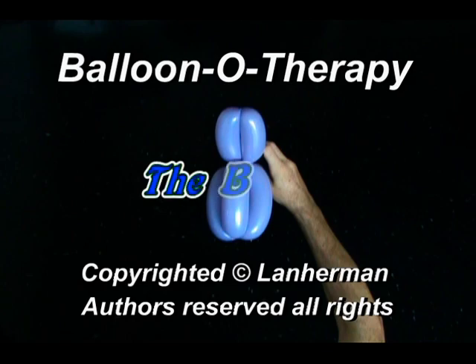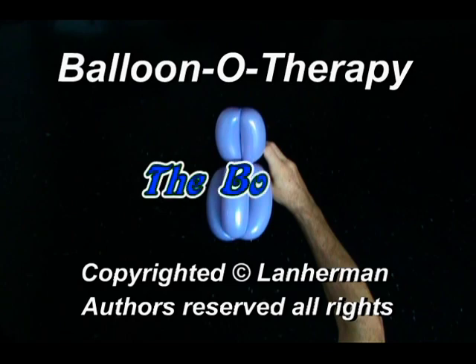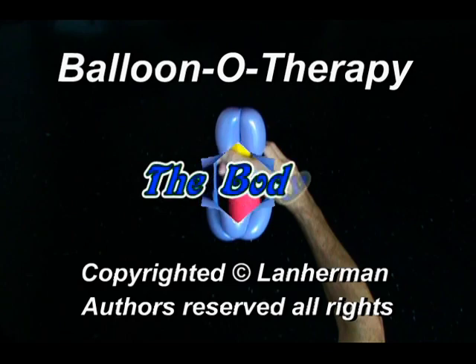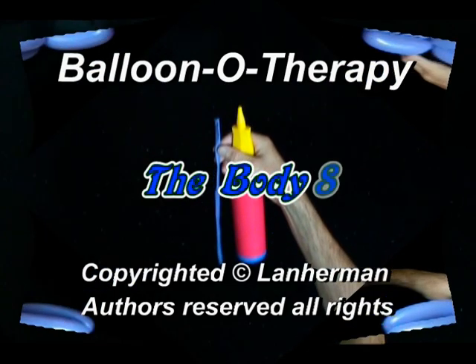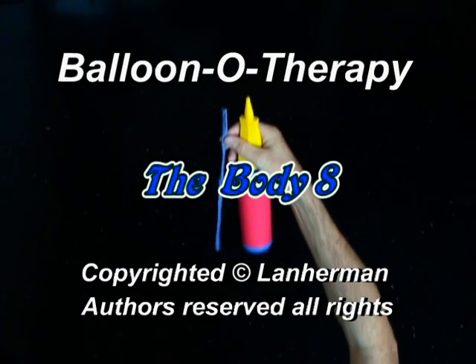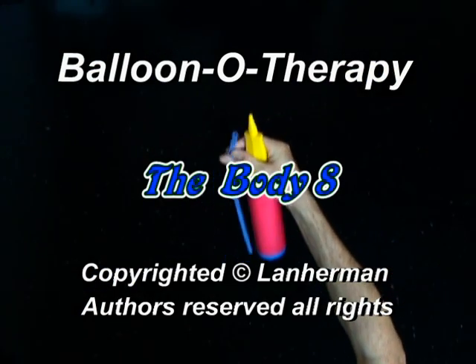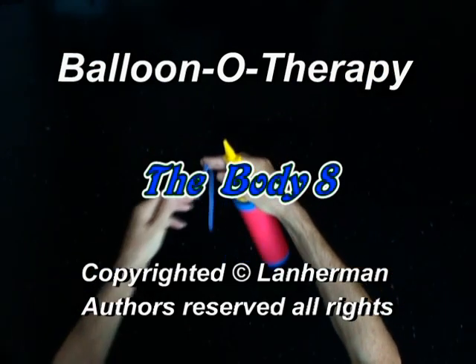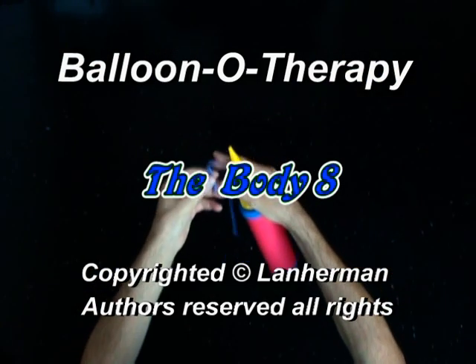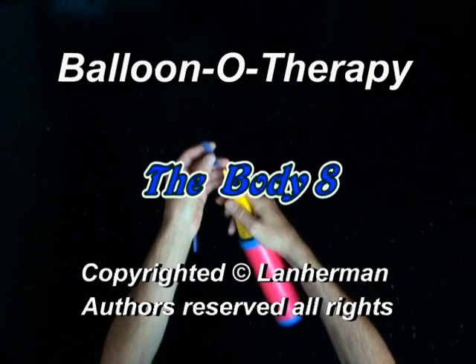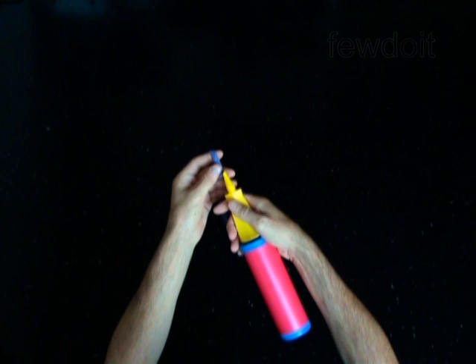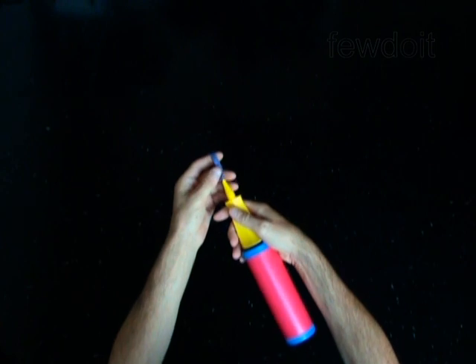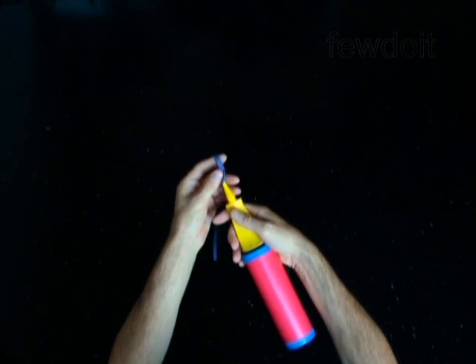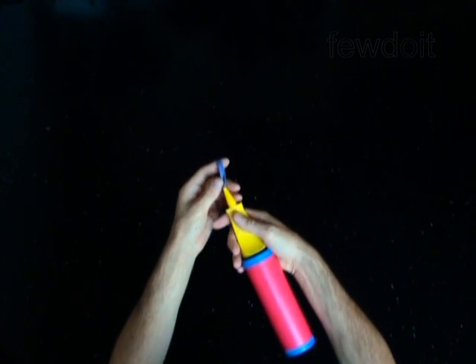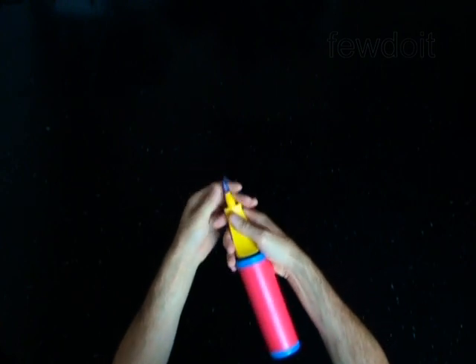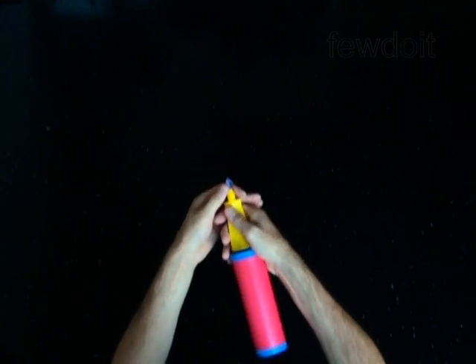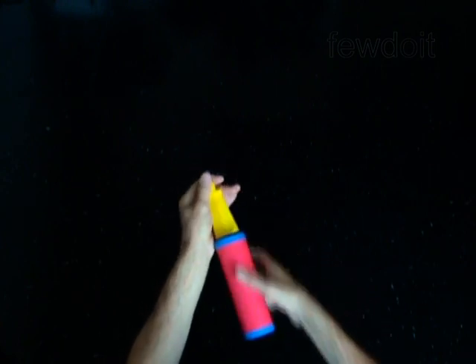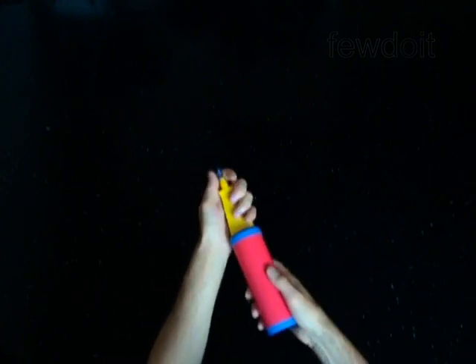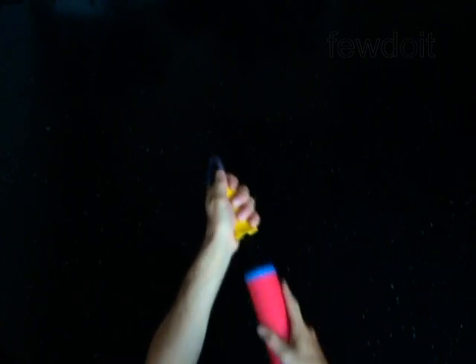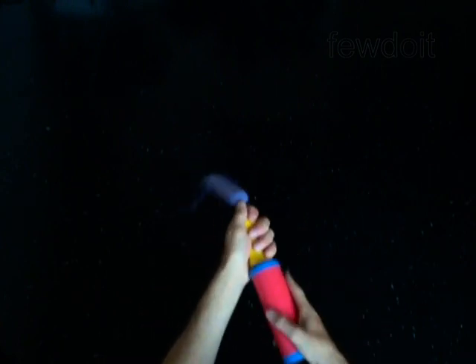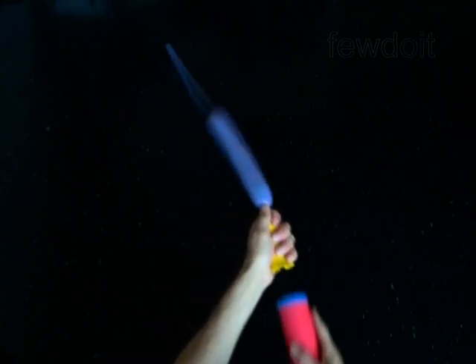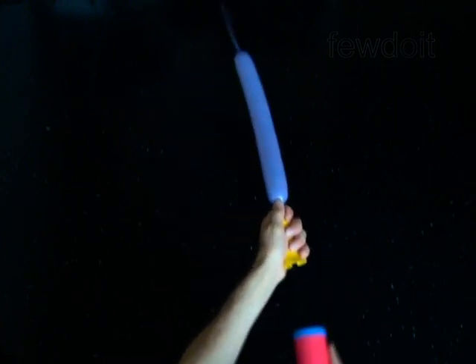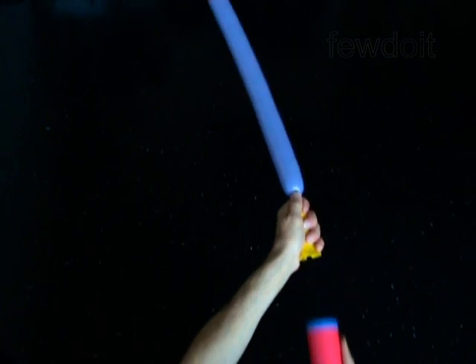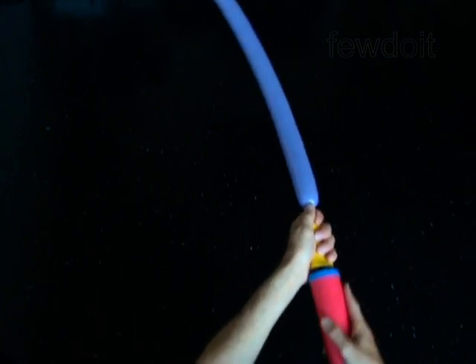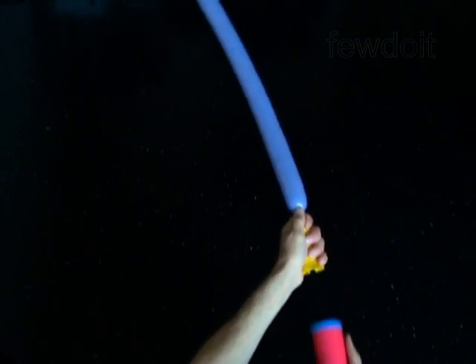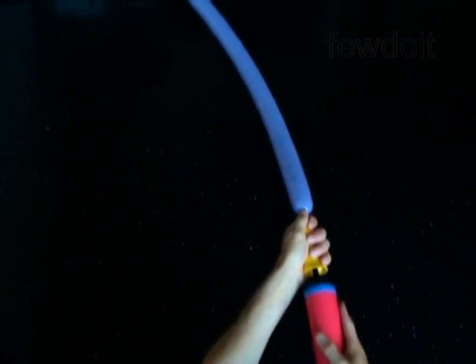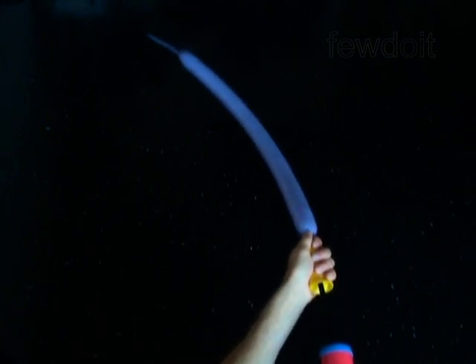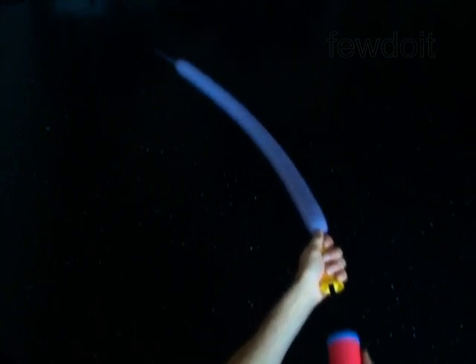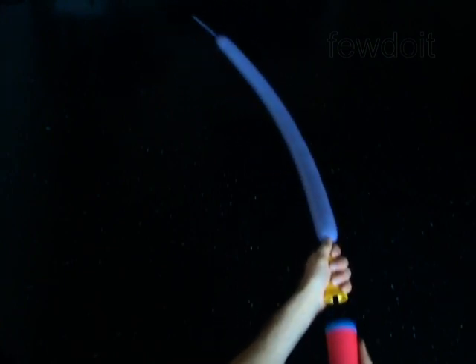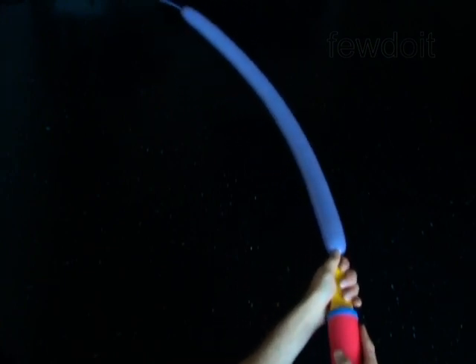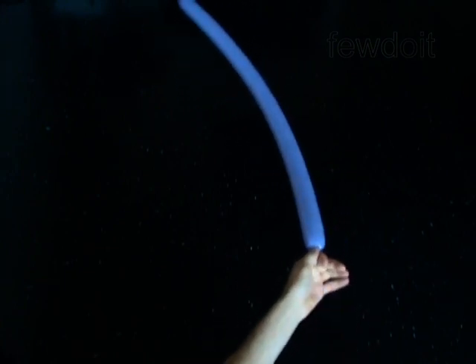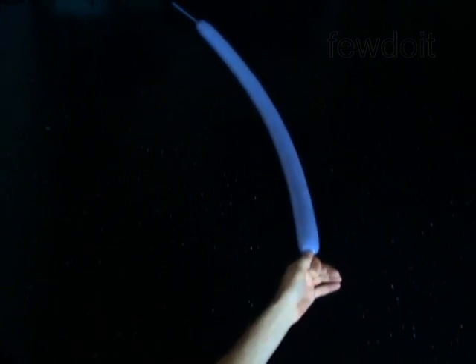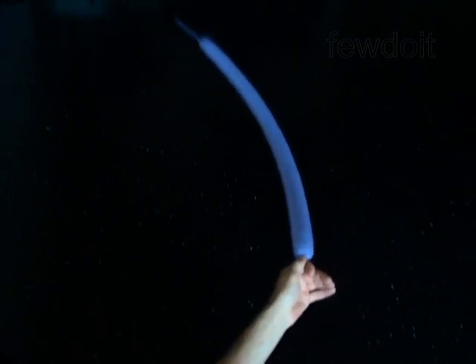Hello. We are going to make a body. Inflate a balloon leaving a 4-inch flat tail.